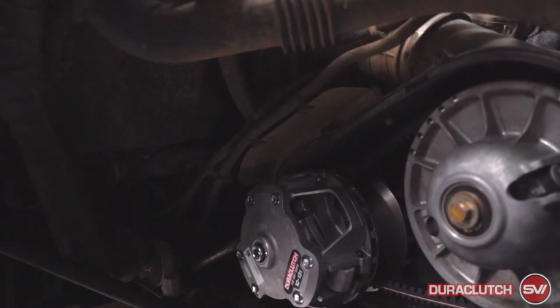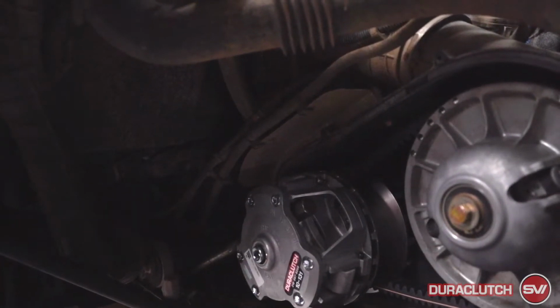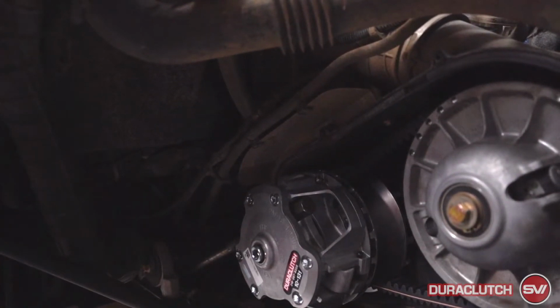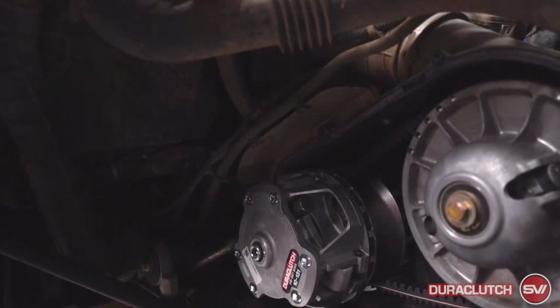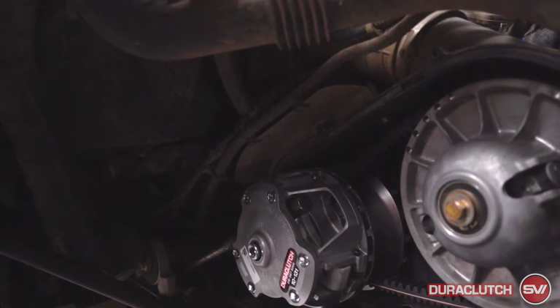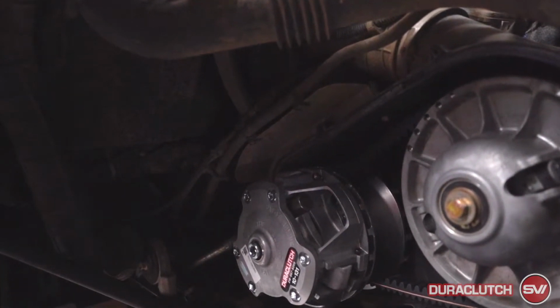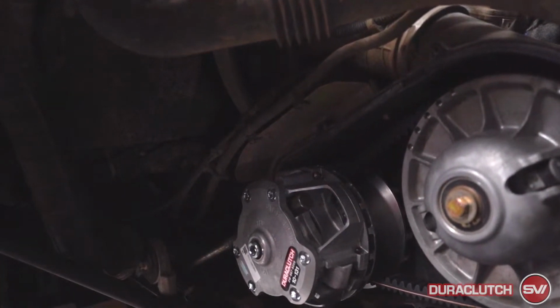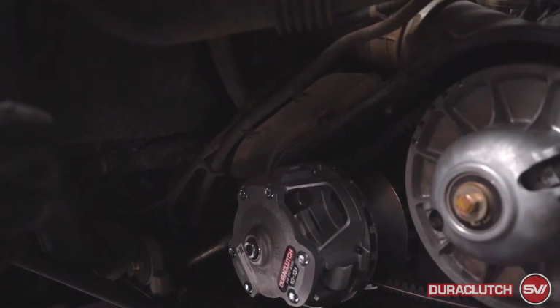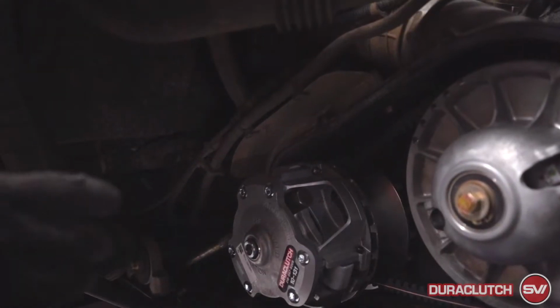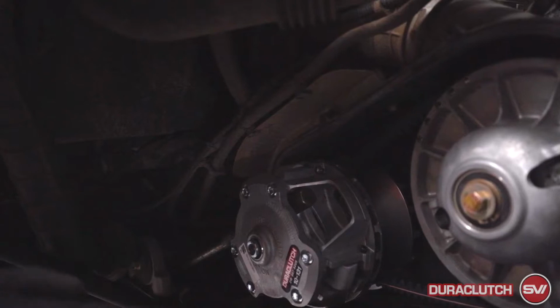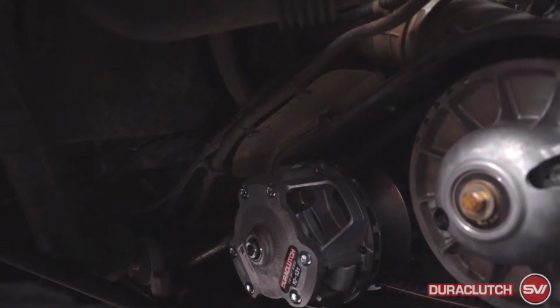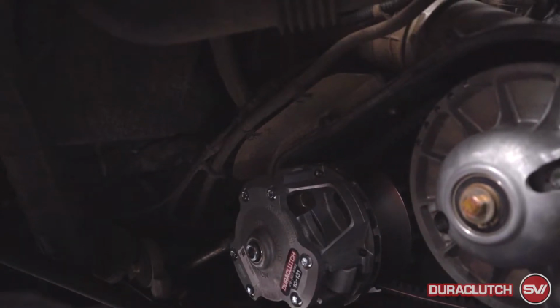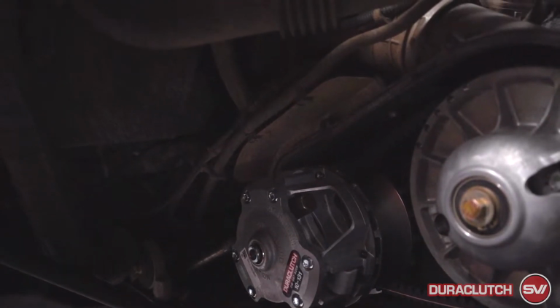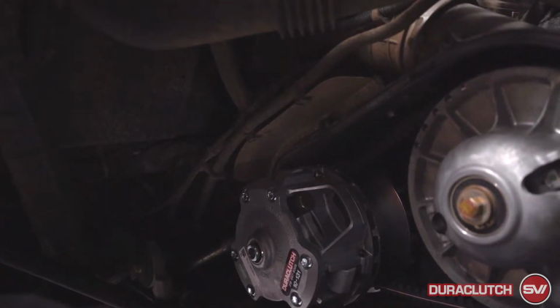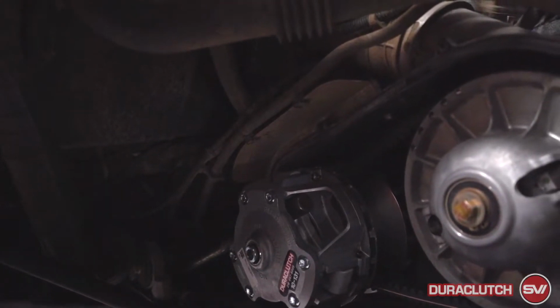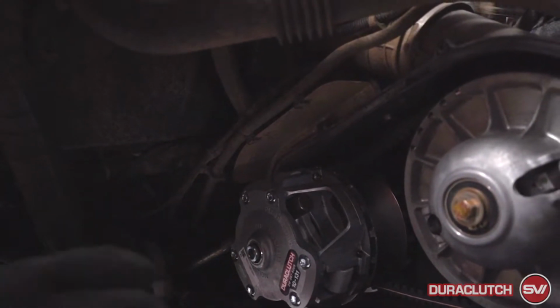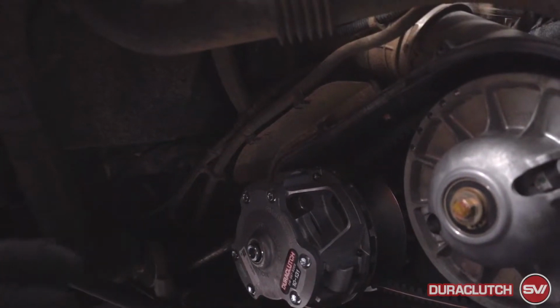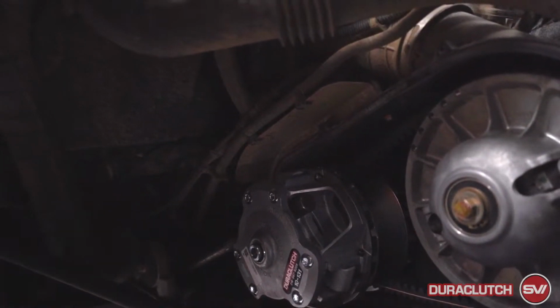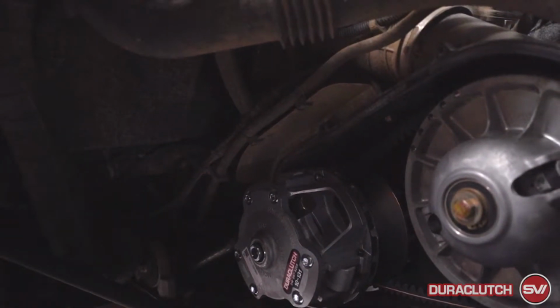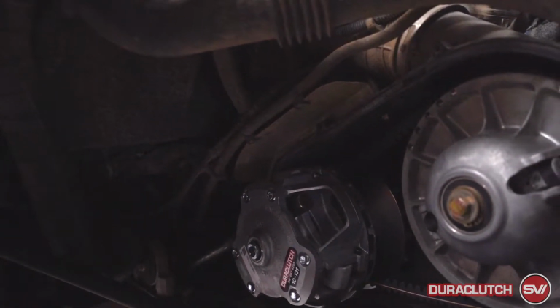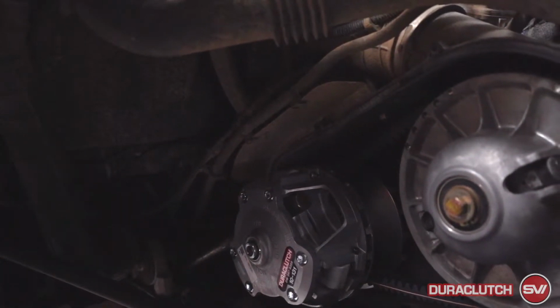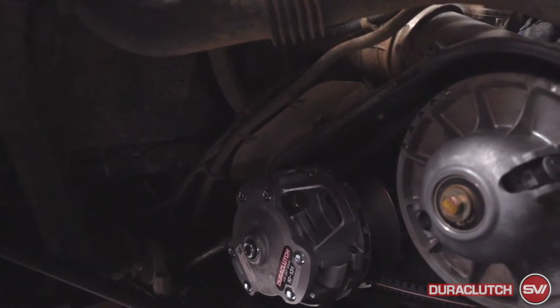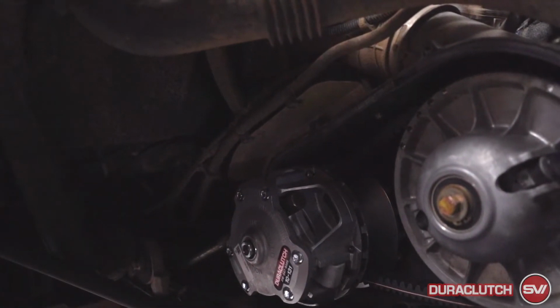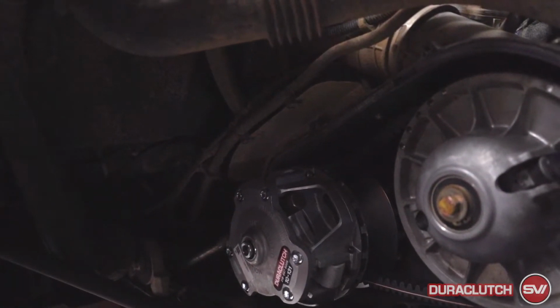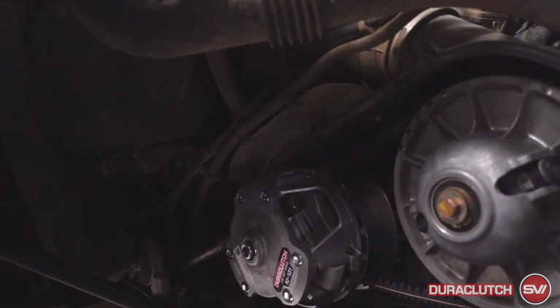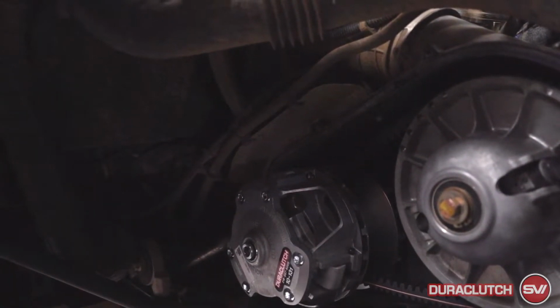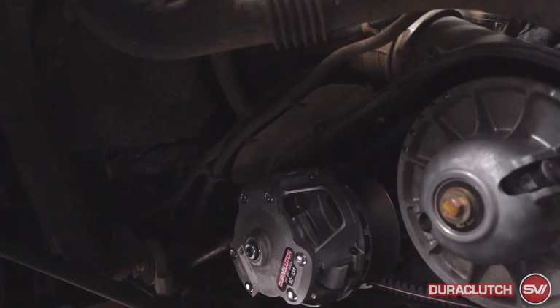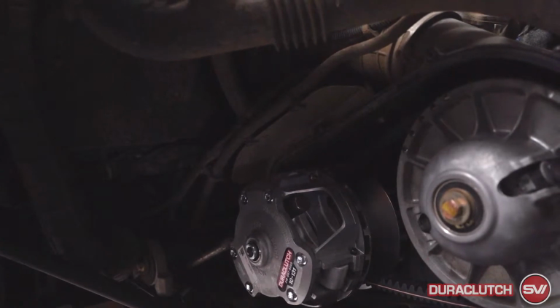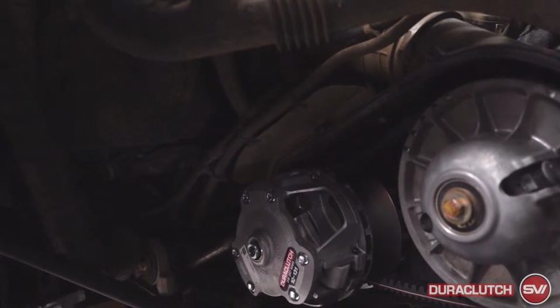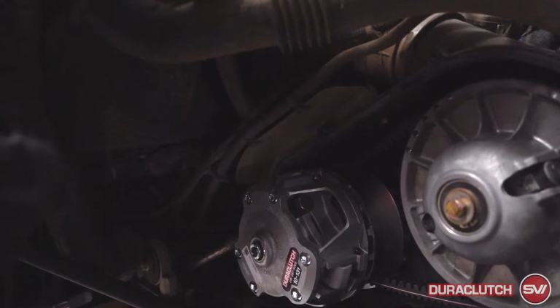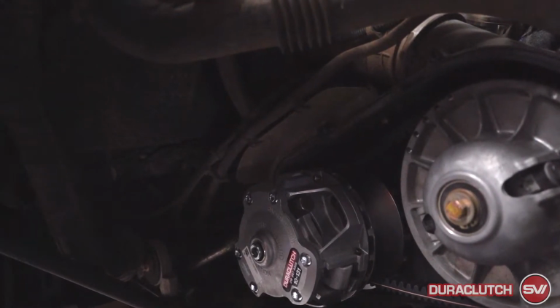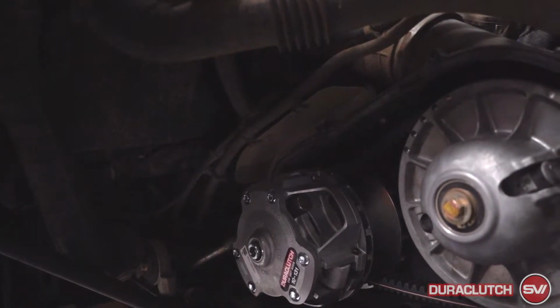It doesn't take much — 60 foot-pounds is not that tight. It is a different torque spec compared to the stock primary clutch, so you're gonna want to make sure it's 60 foot-pounds. From there we can go ahead and start putting the cover back on.